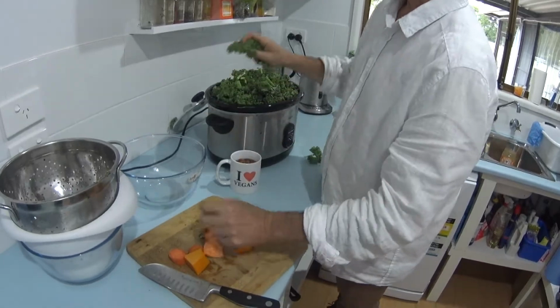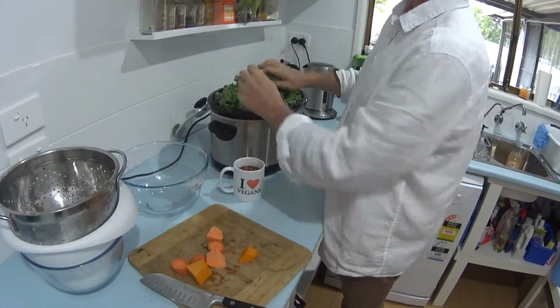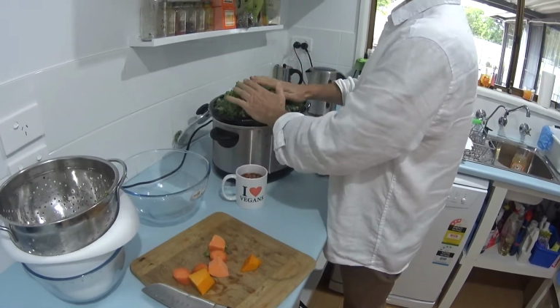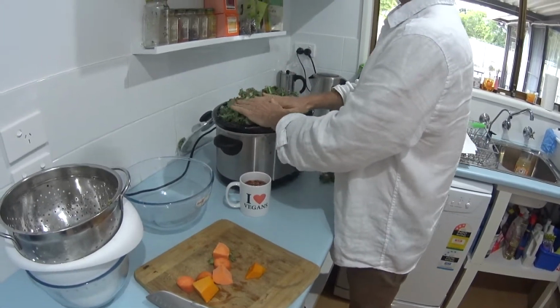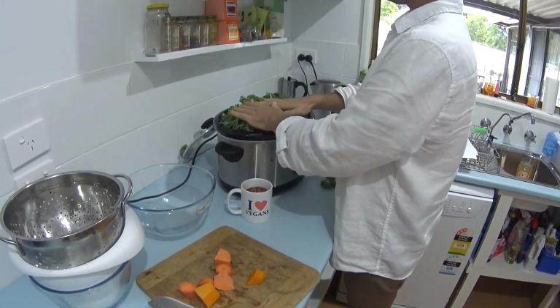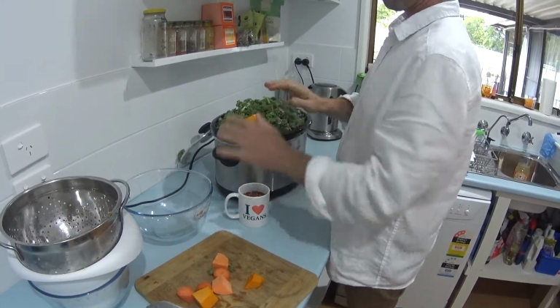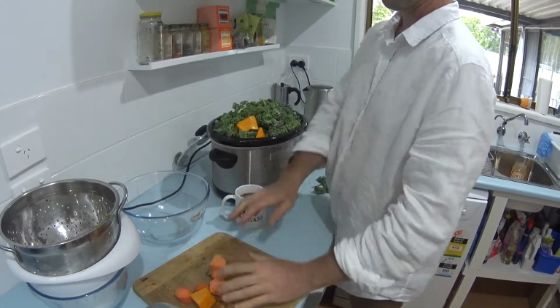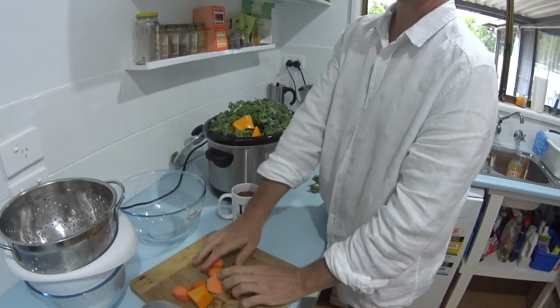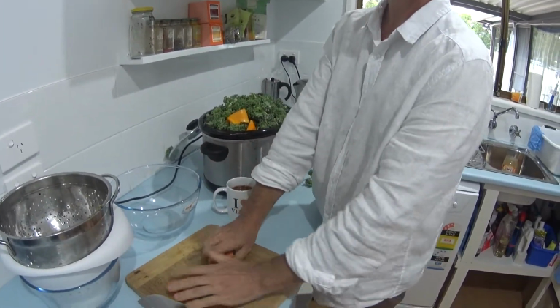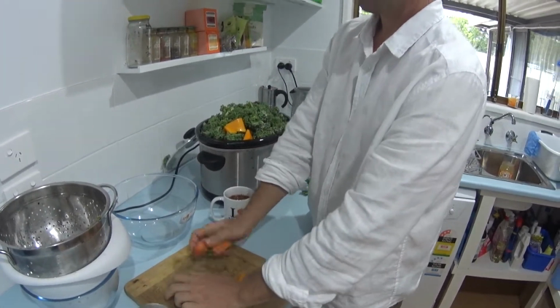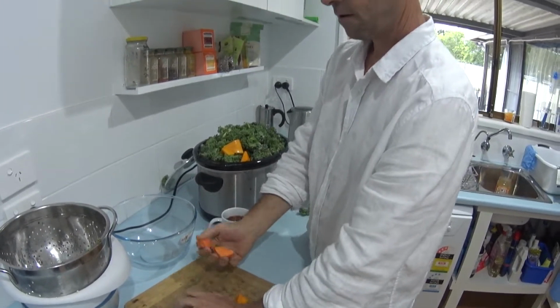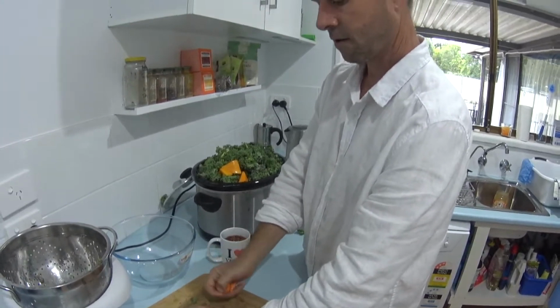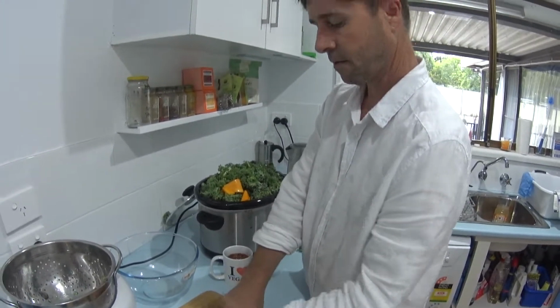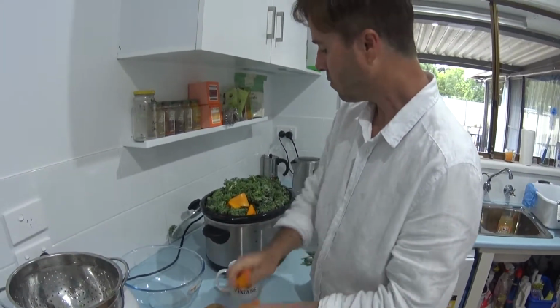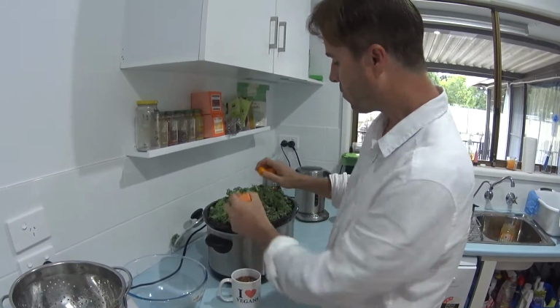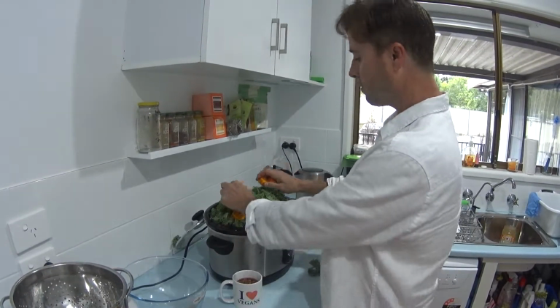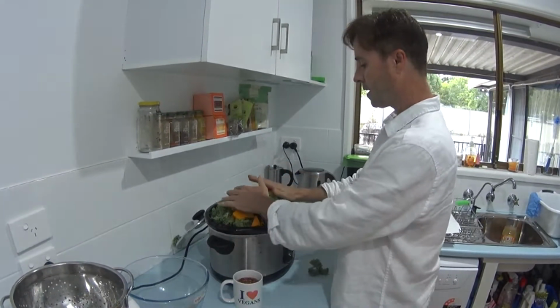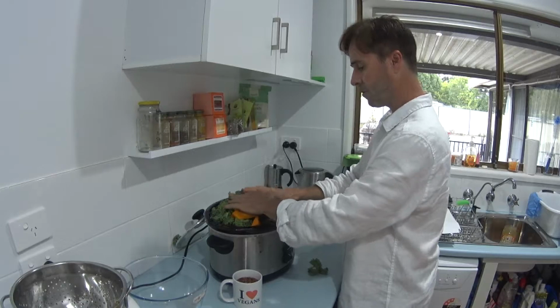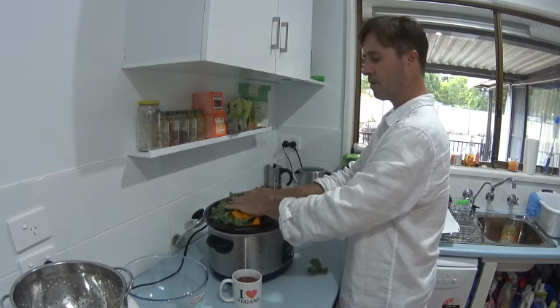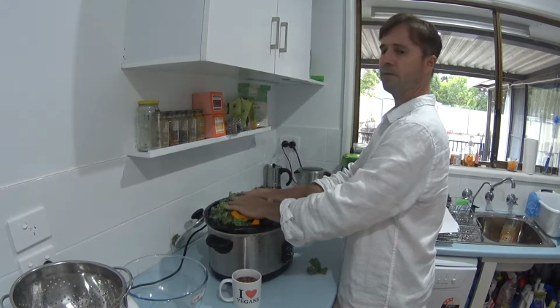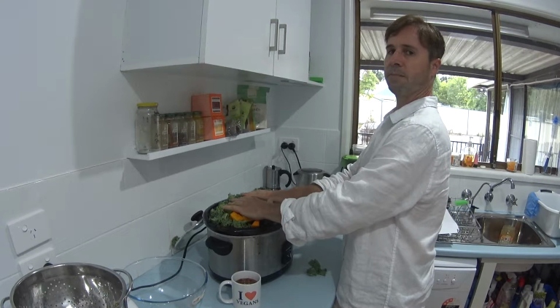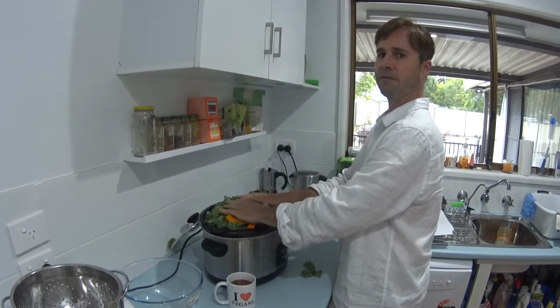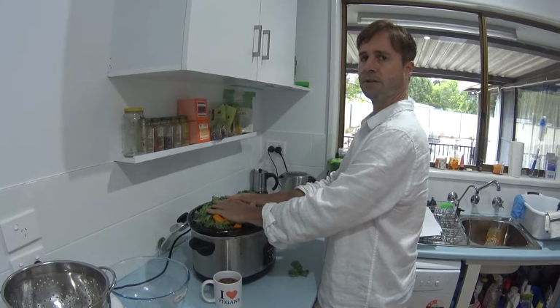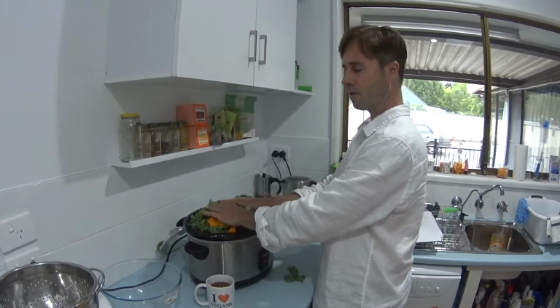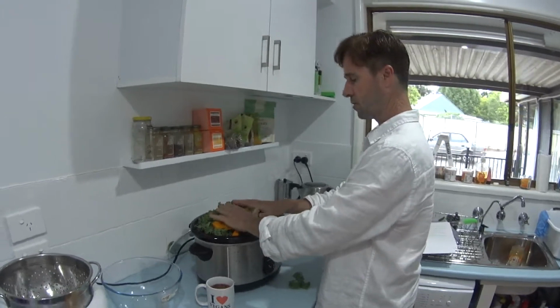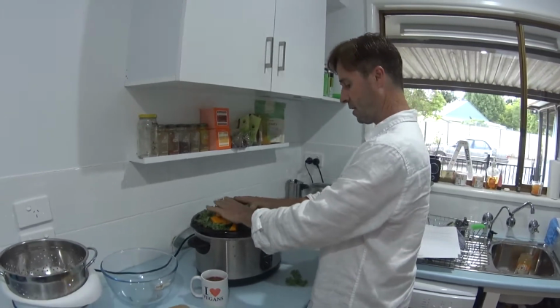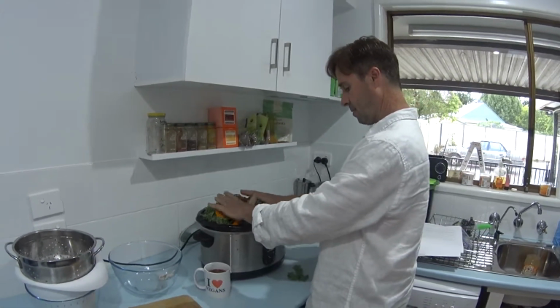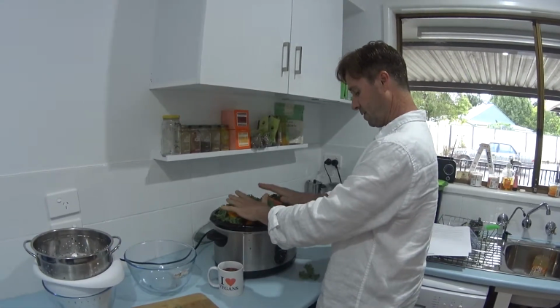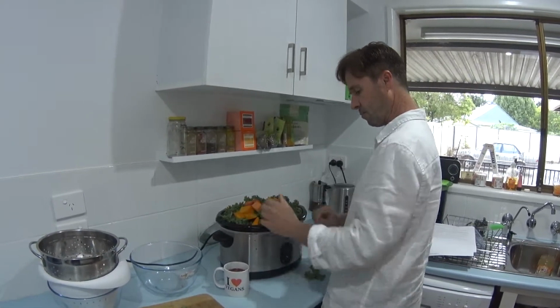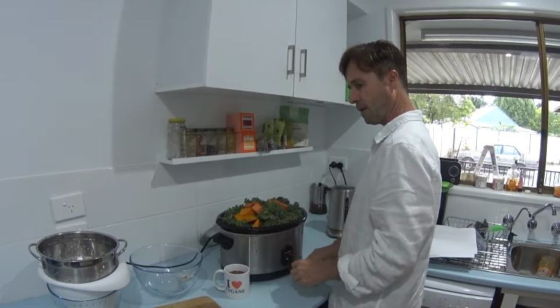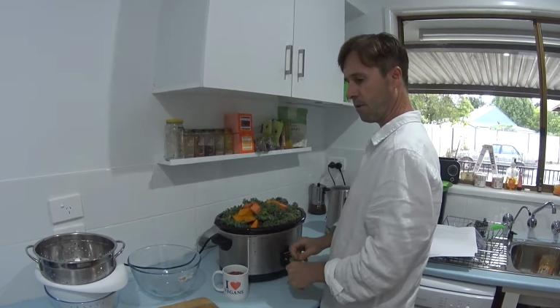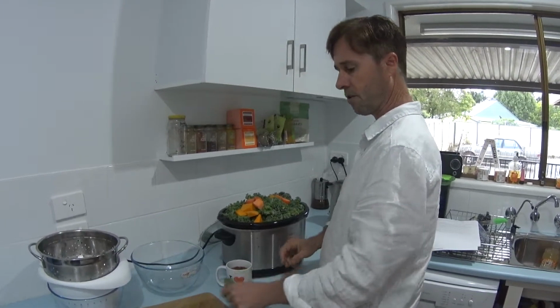I tend to make up a big batch so that this will probably last me a week. I'll put some in the fridge so I can use it on a daily basis and put that into my stocks.